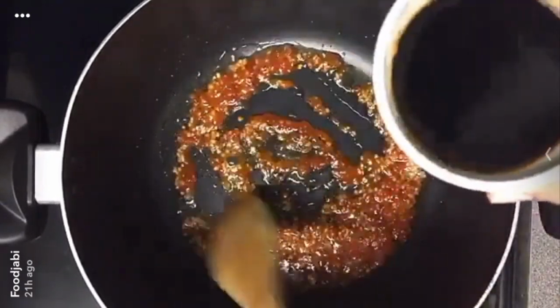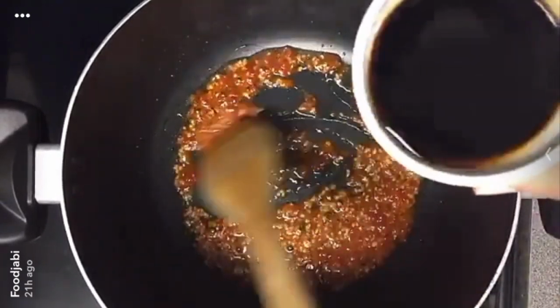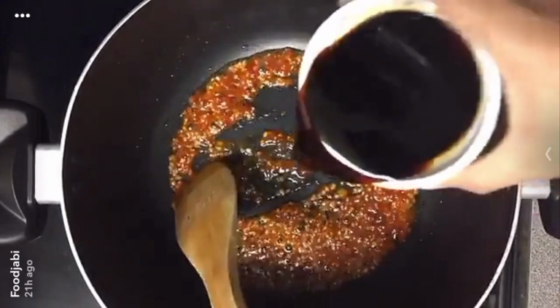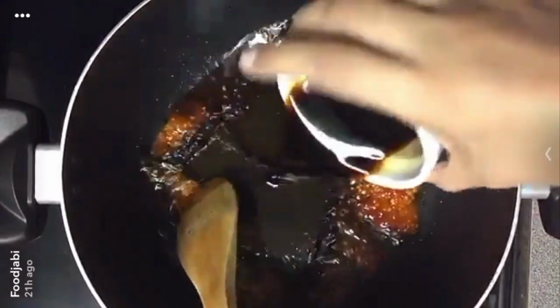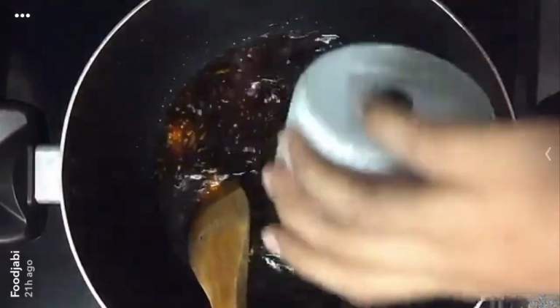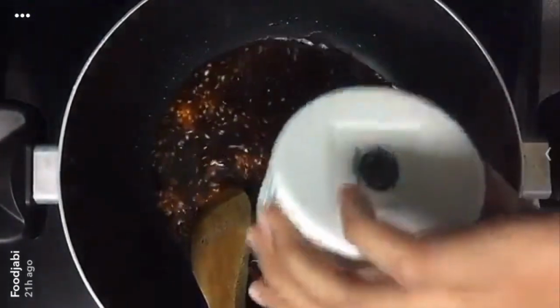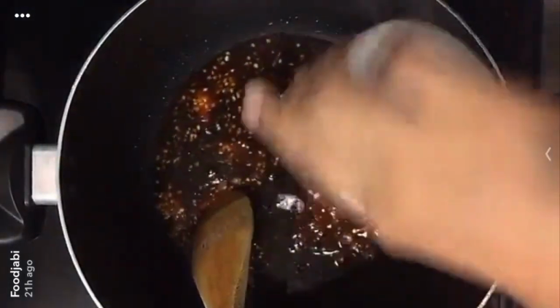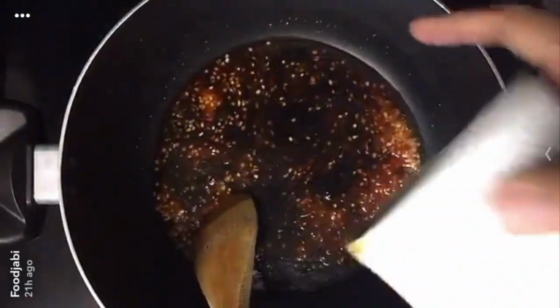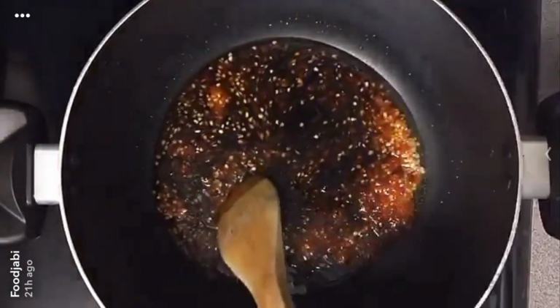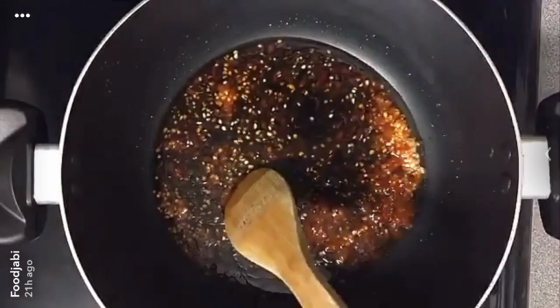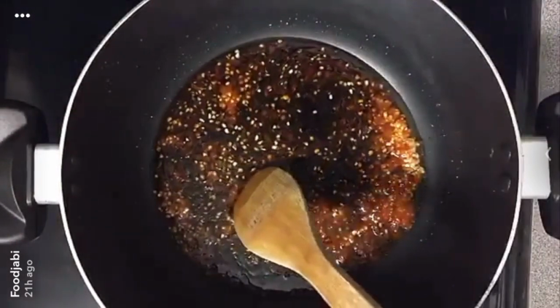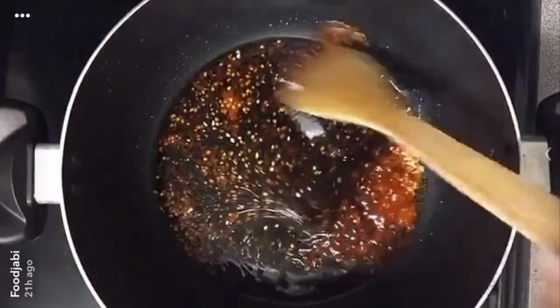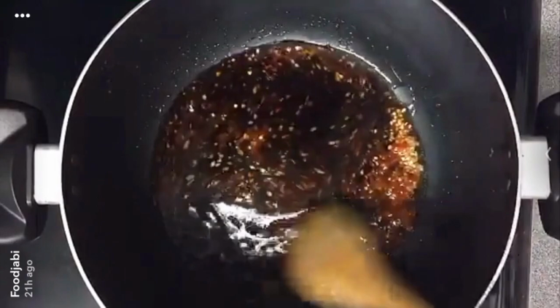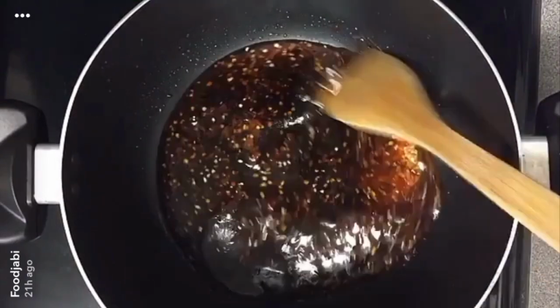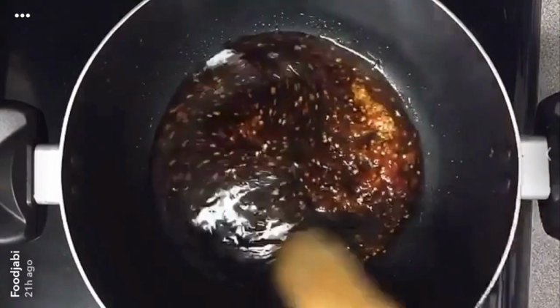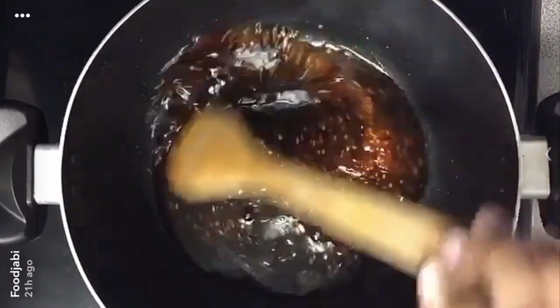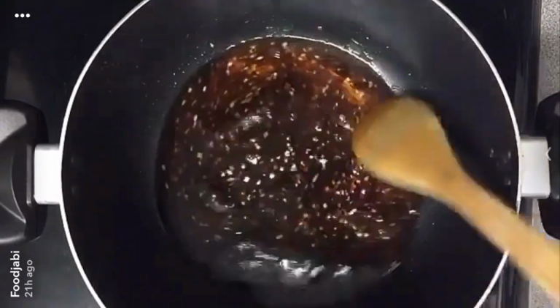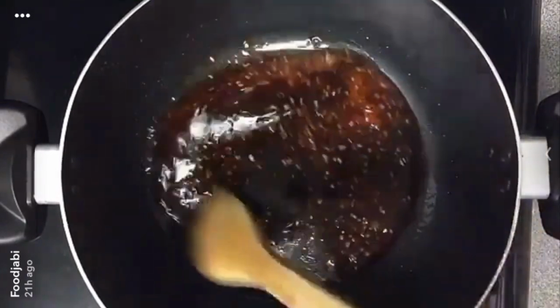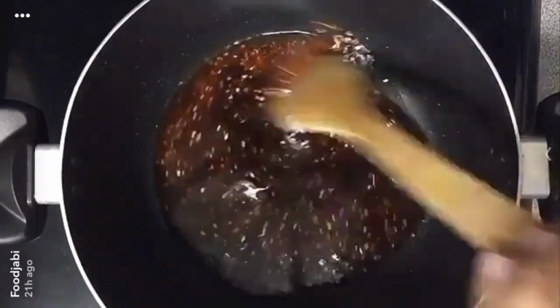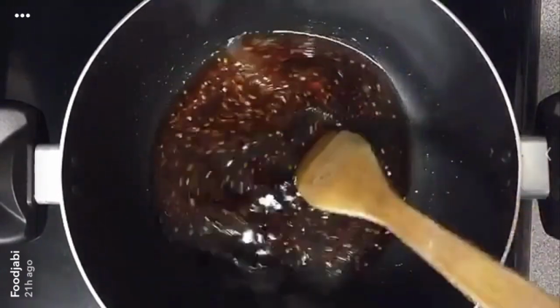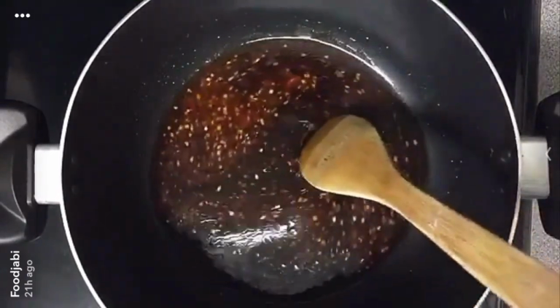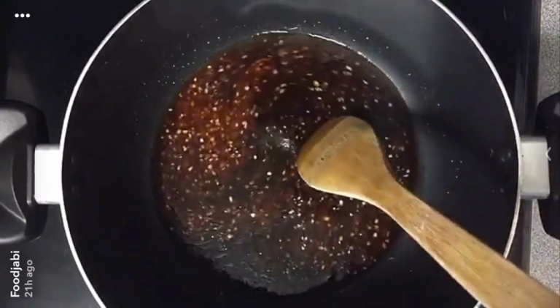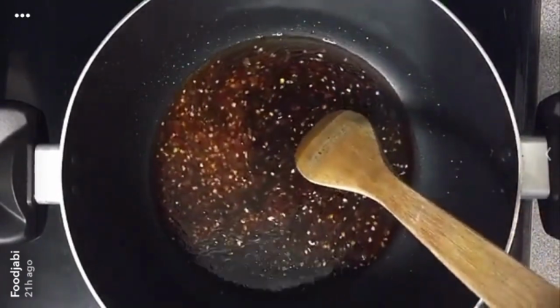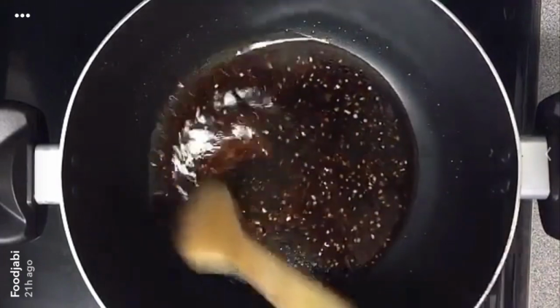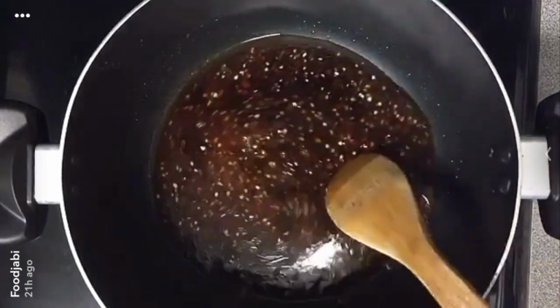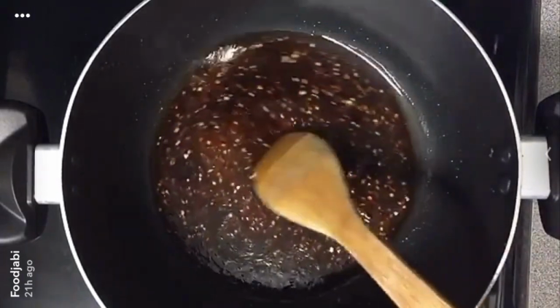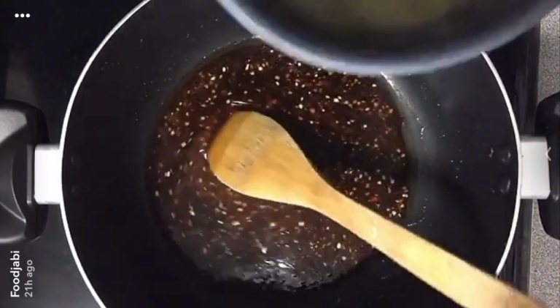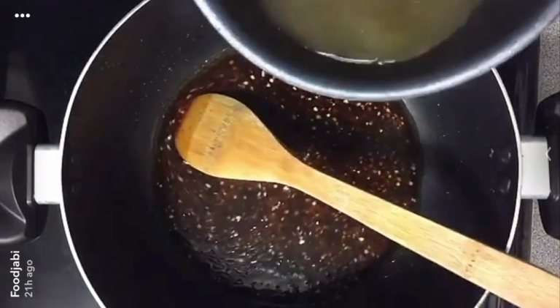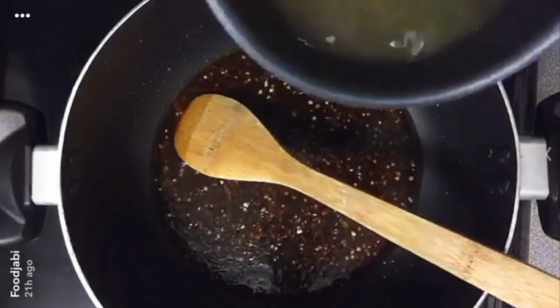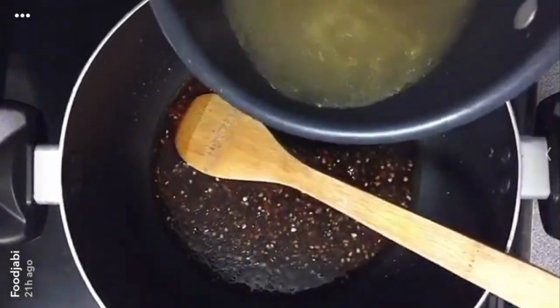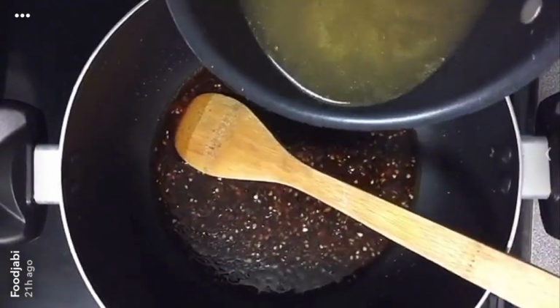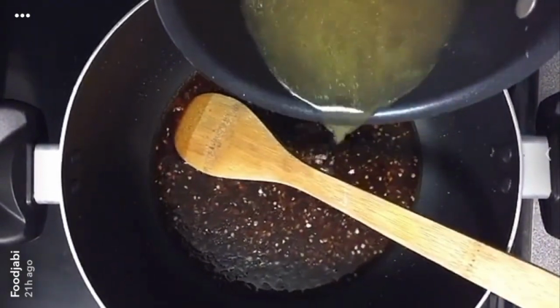Then I have half a cup of low sodium soy sauce — mix that together. I also have half a cup of chicken stock which I'm going to add as well.